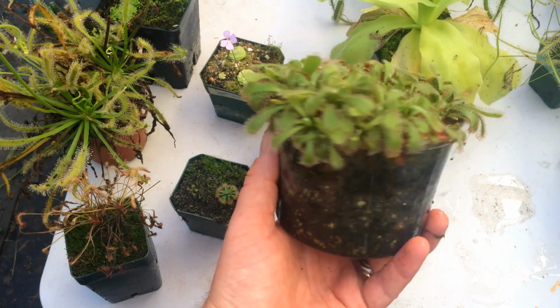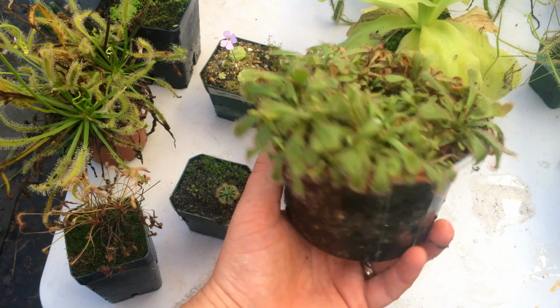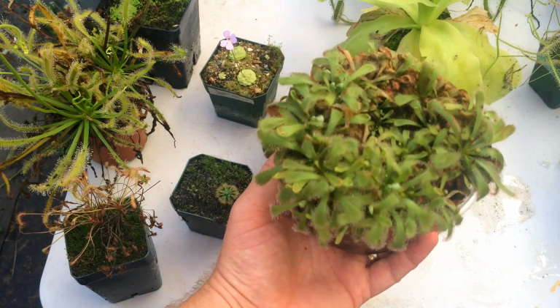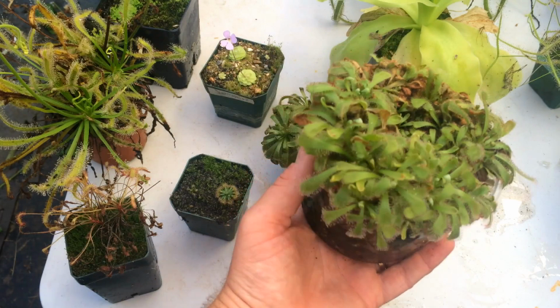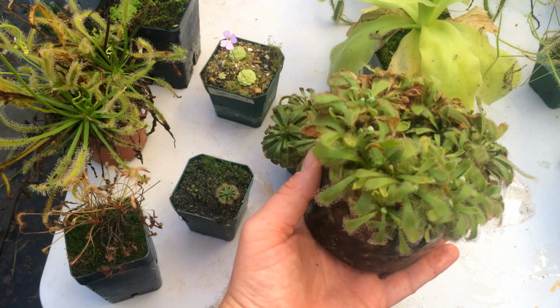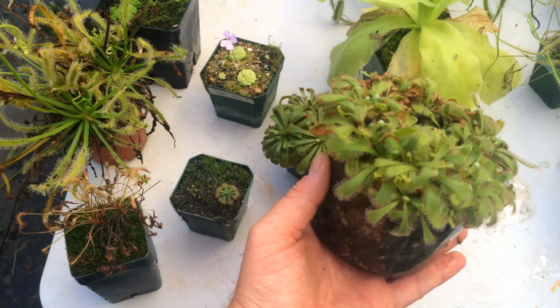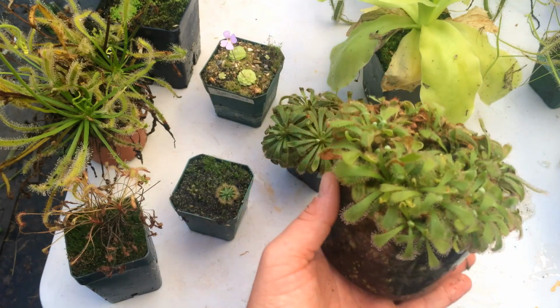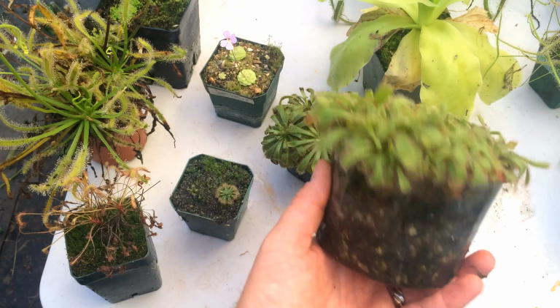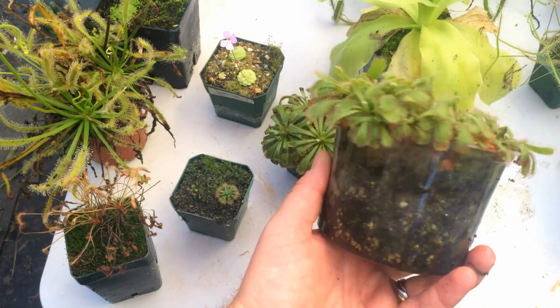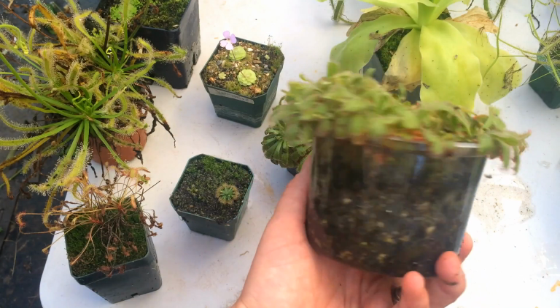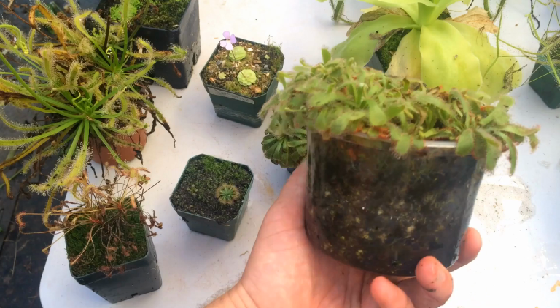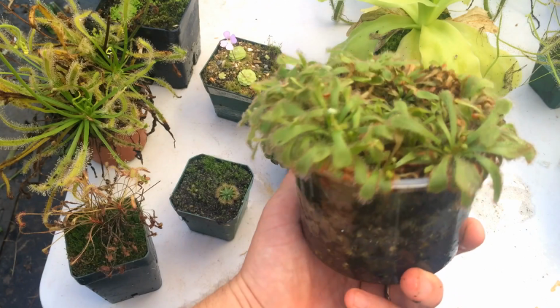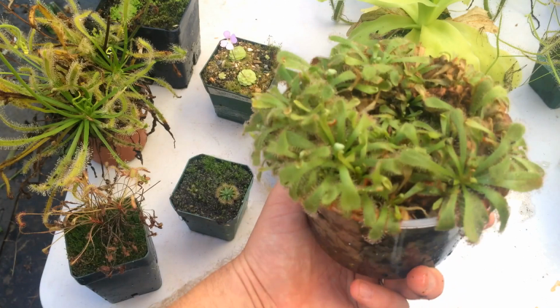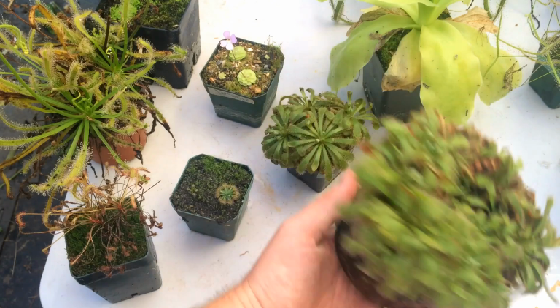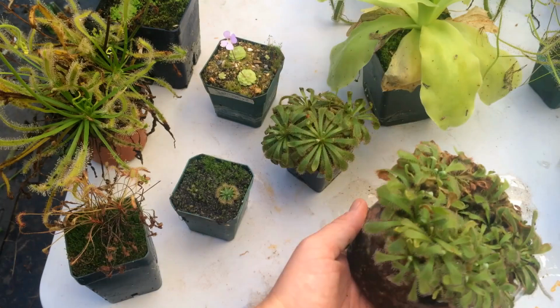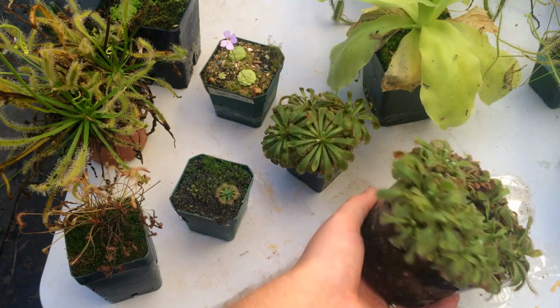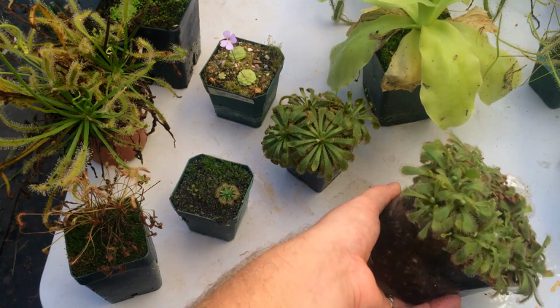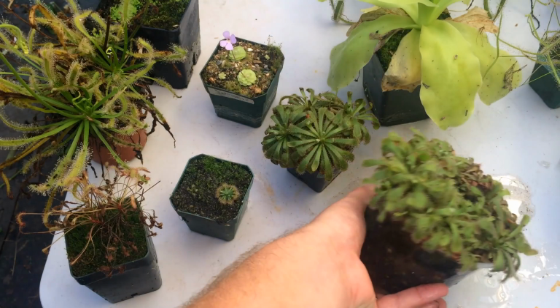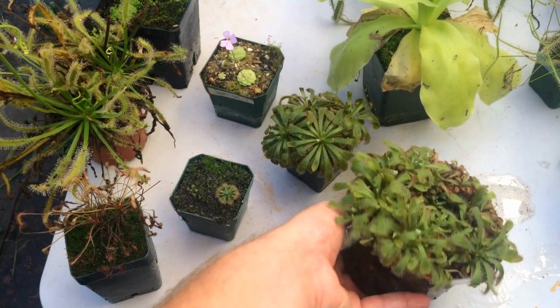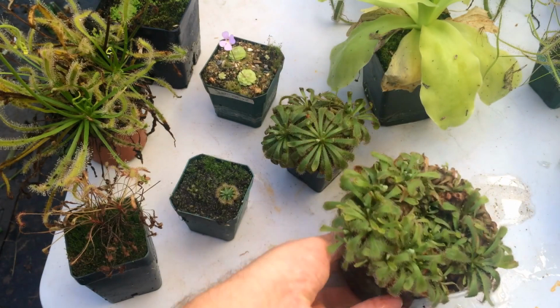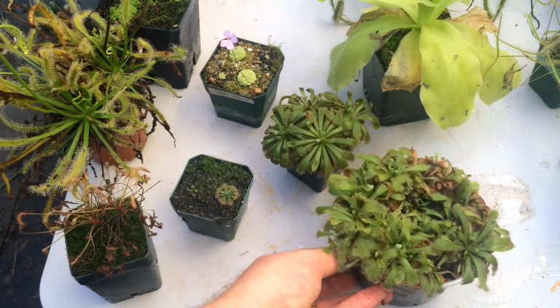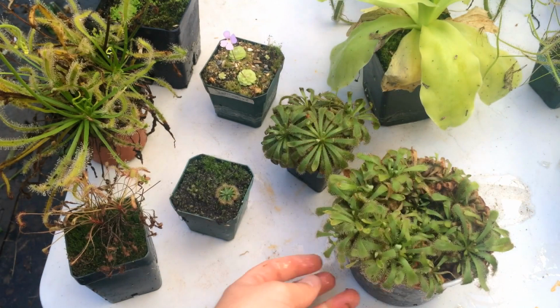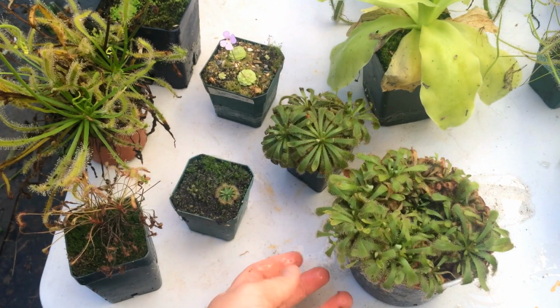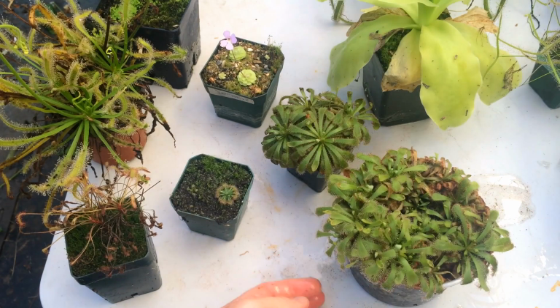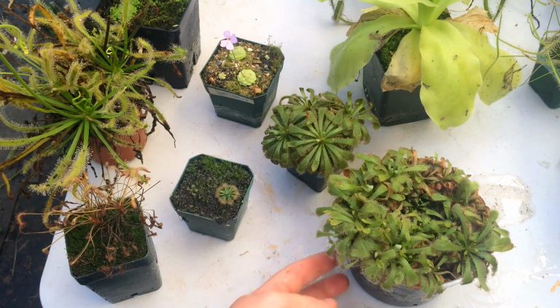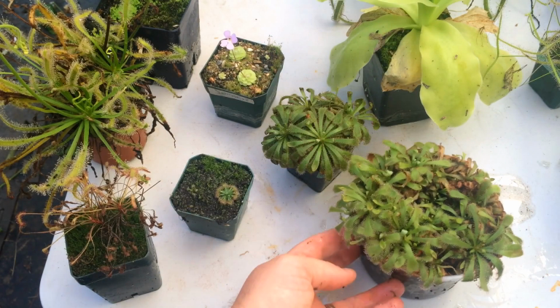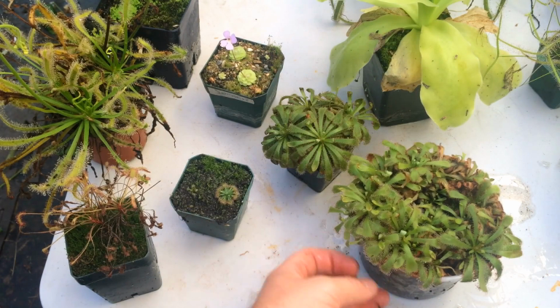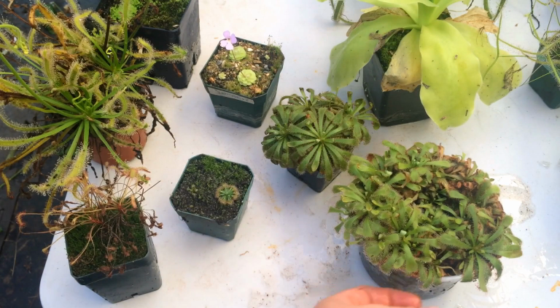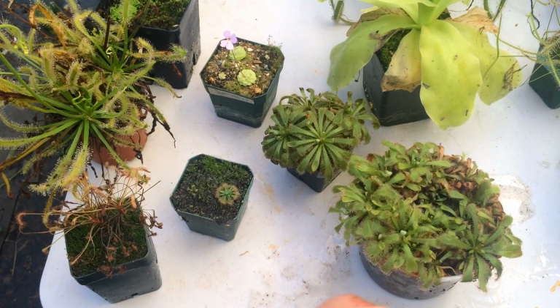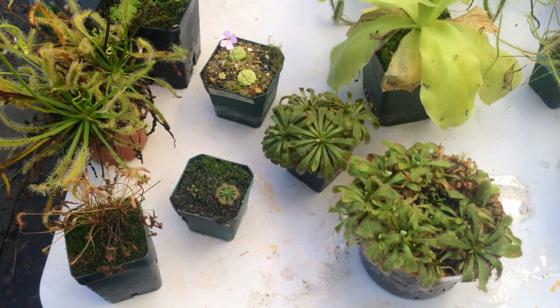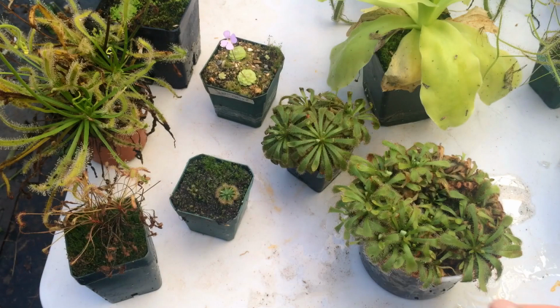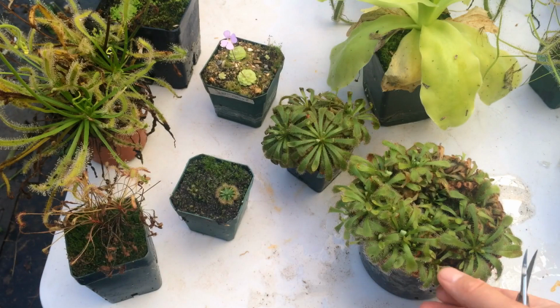This is a pot of aliciae sundews and that was actually grown from seed — I just put a whole seed pod in there and that's what came out of it.